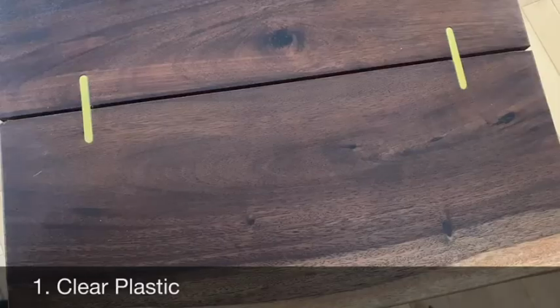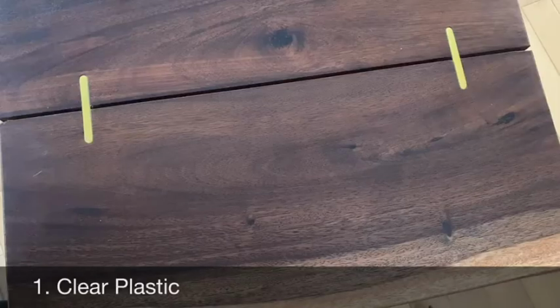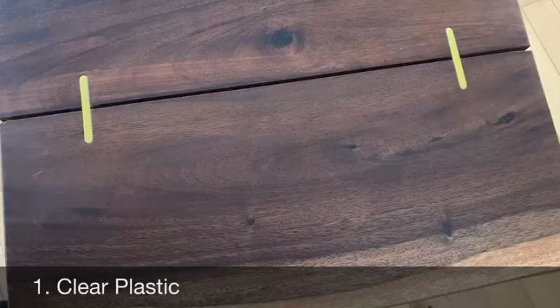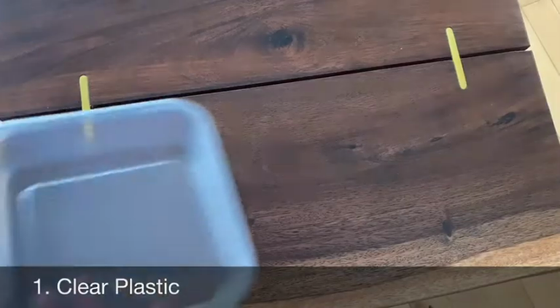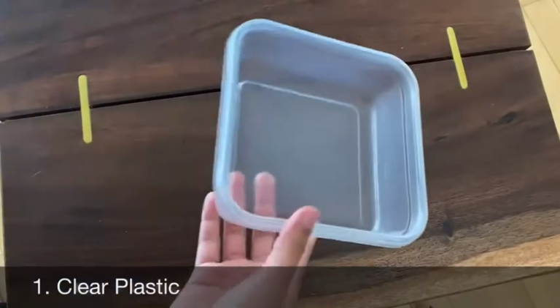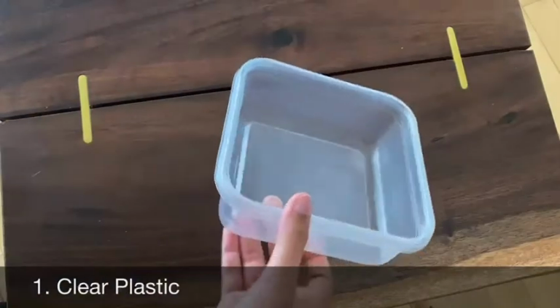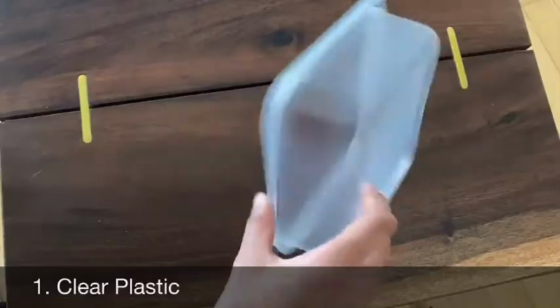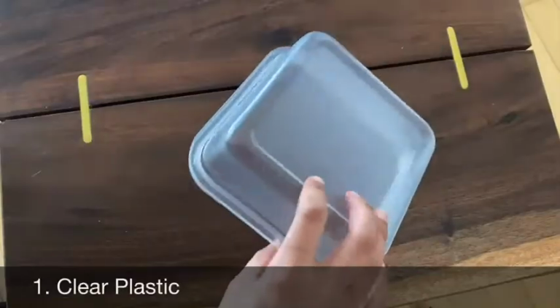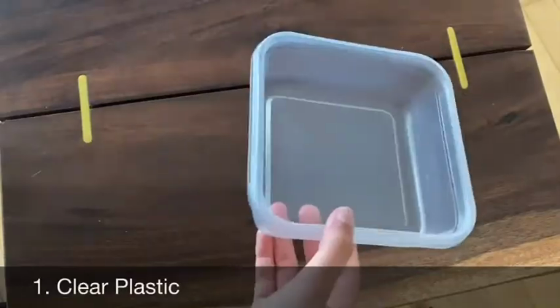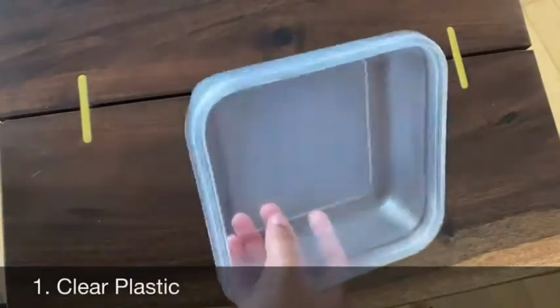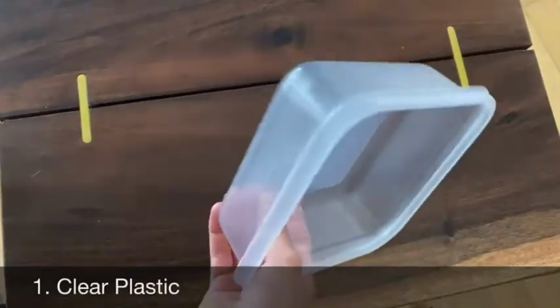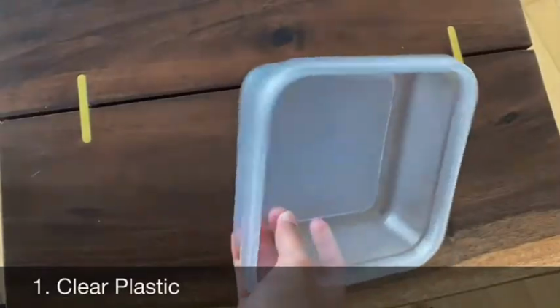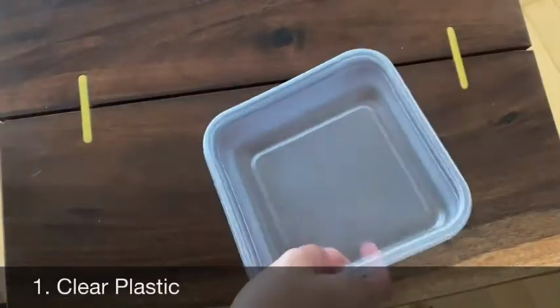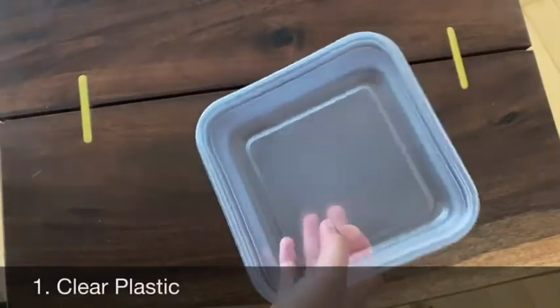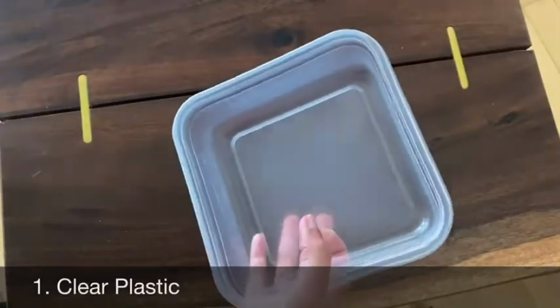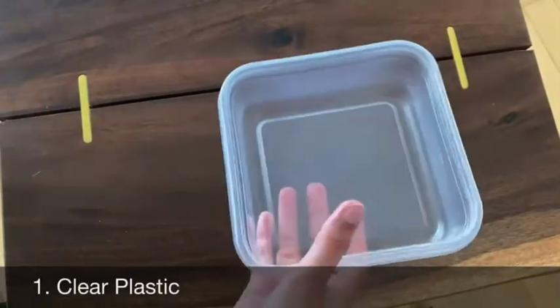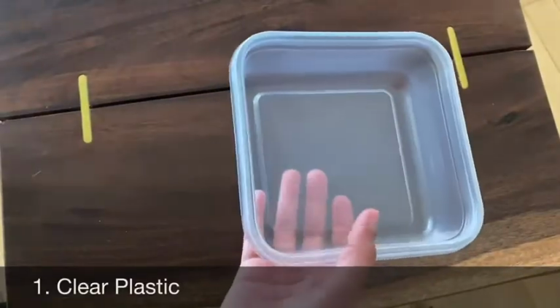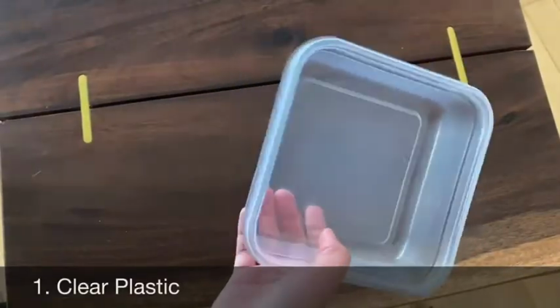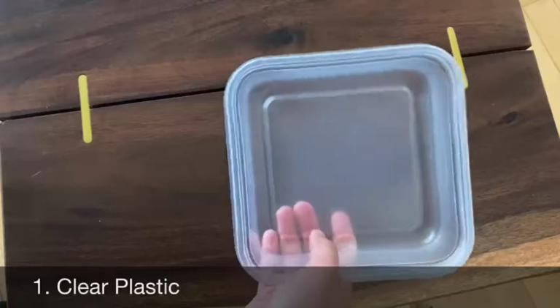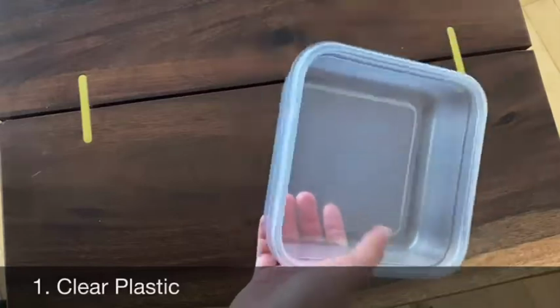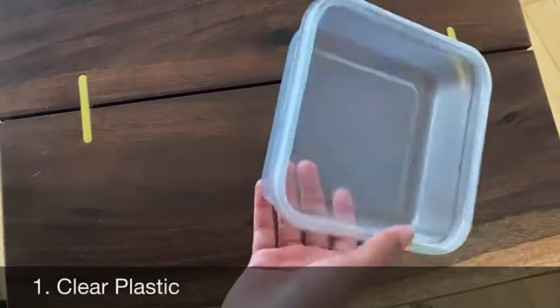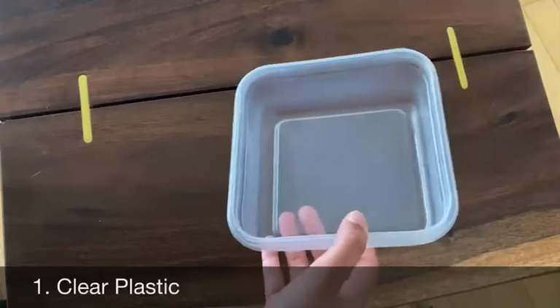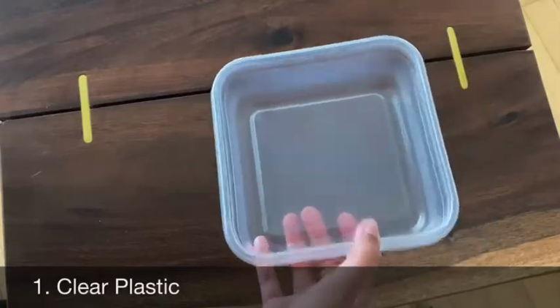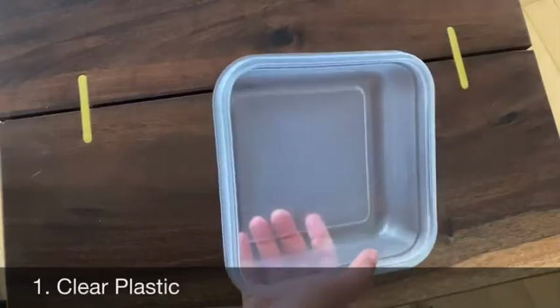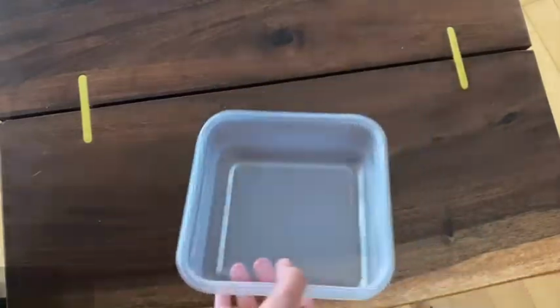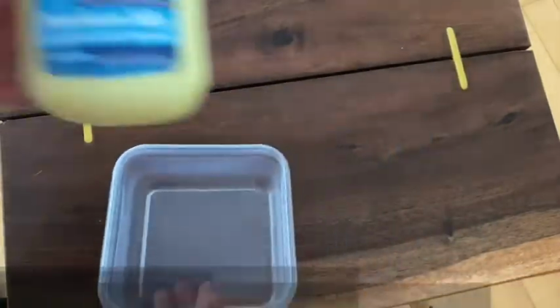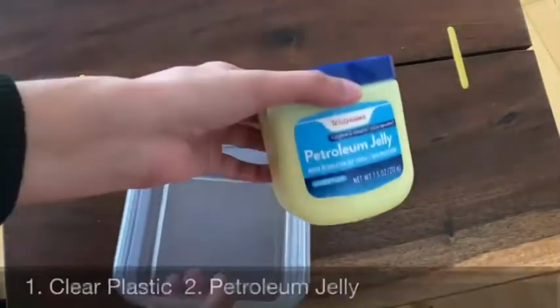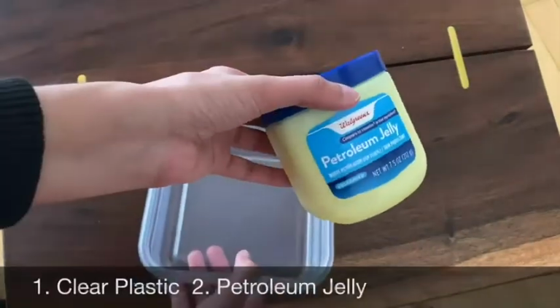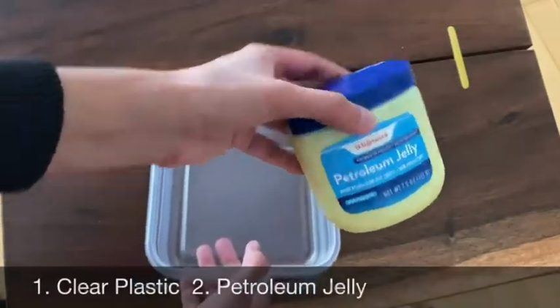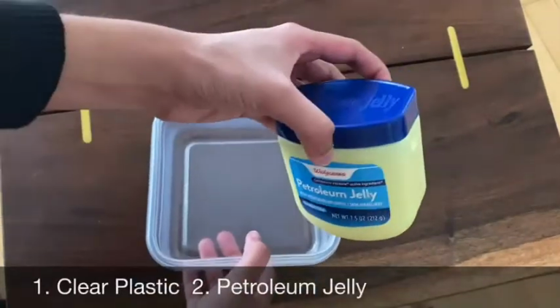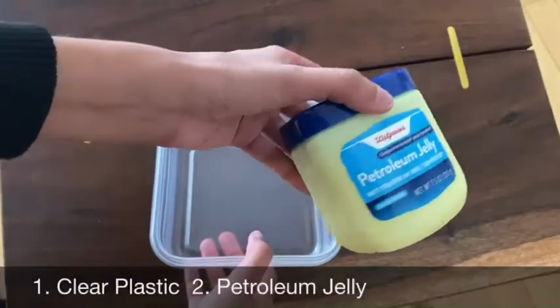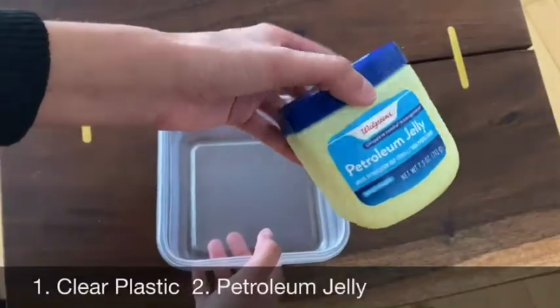For this project you'll need a piece of clear plastic. I'm using a container, but you can use a clear plastic plate or a cup. I'm also using petroleum jelly or Vaseline.